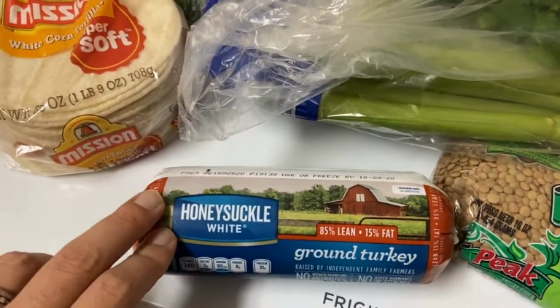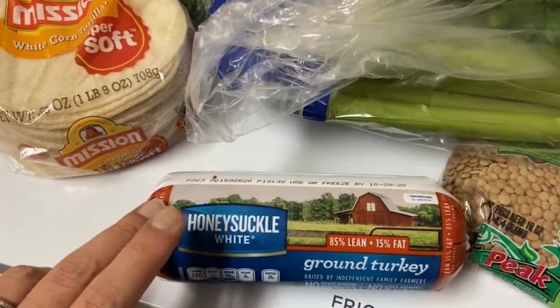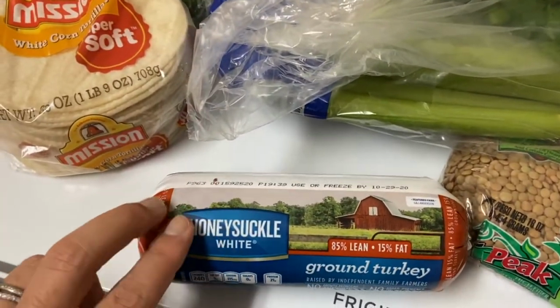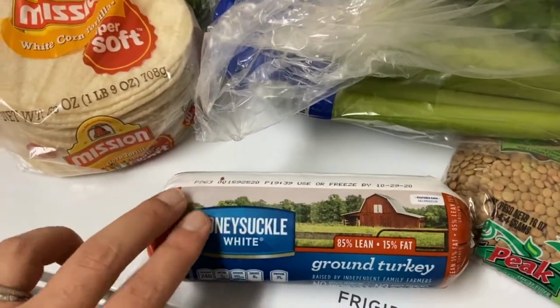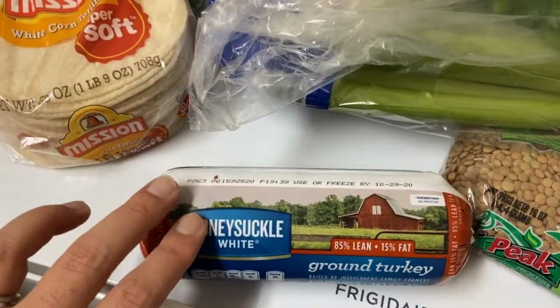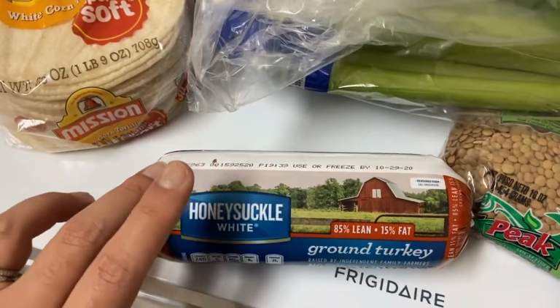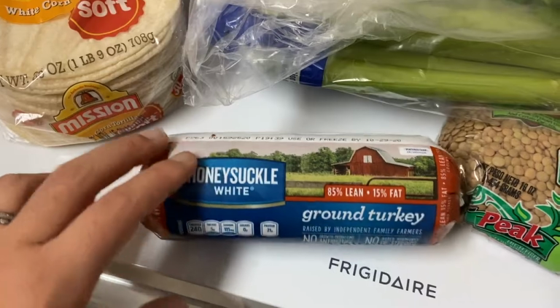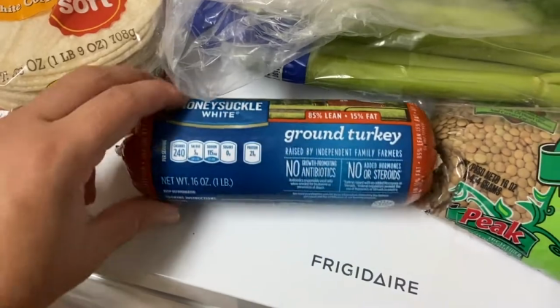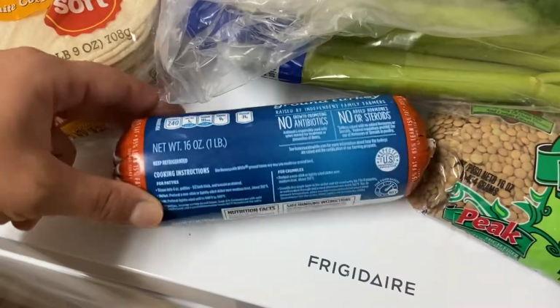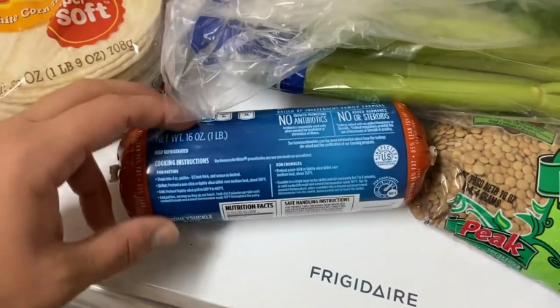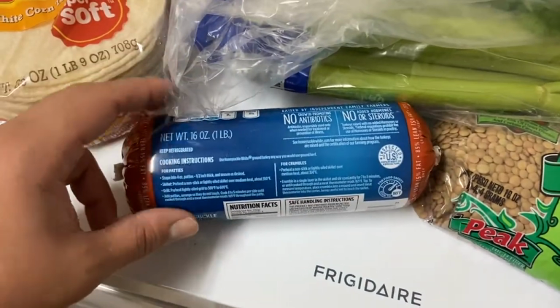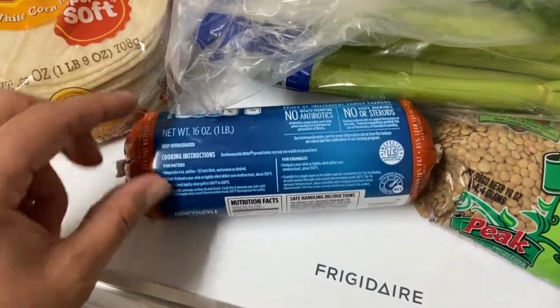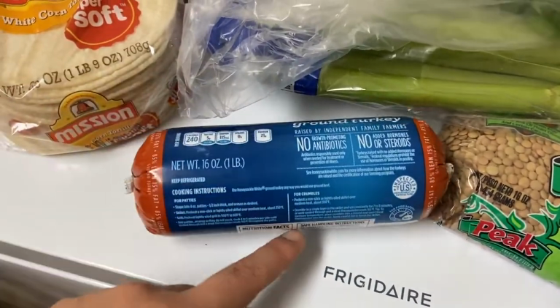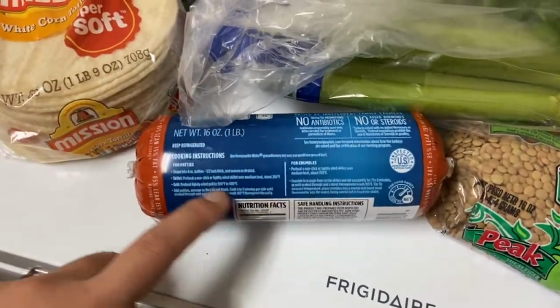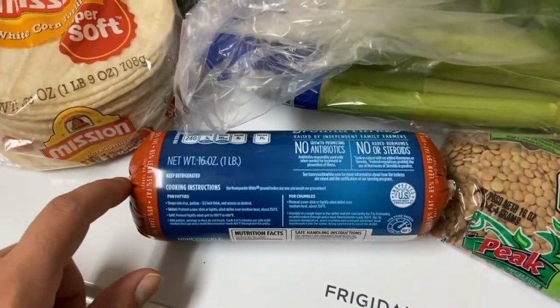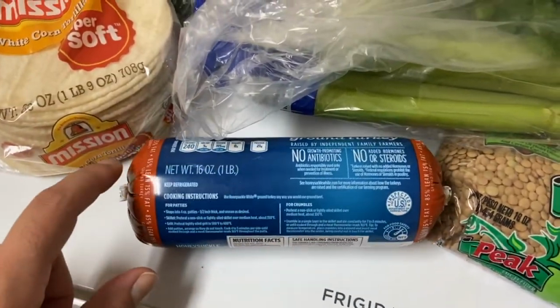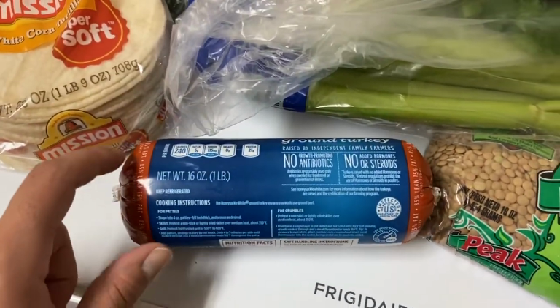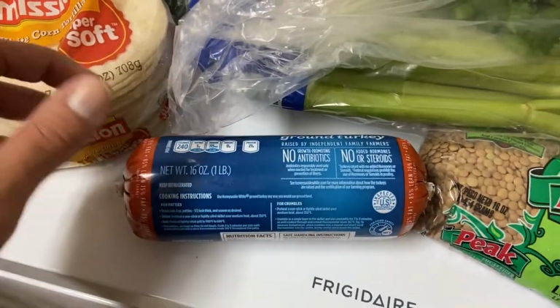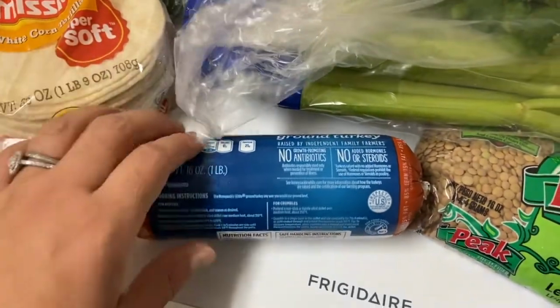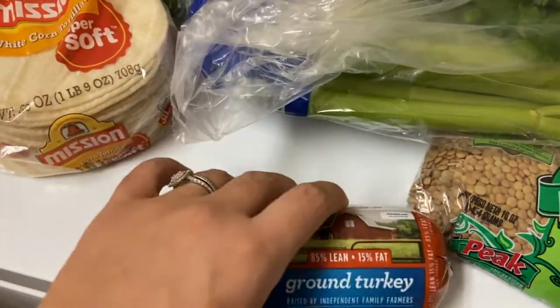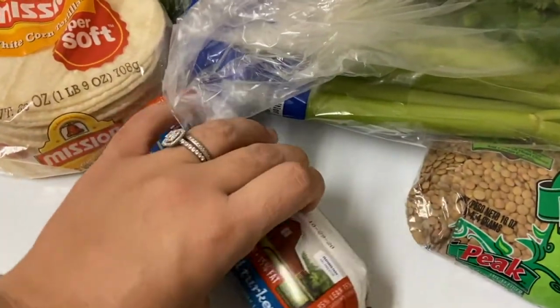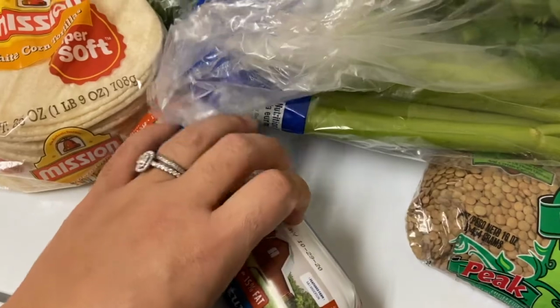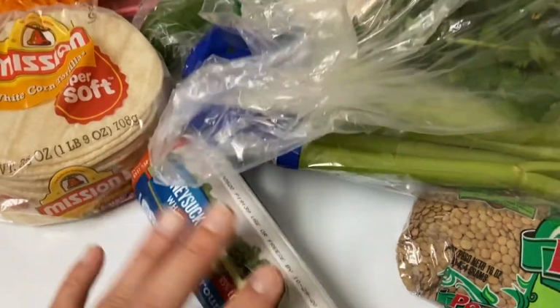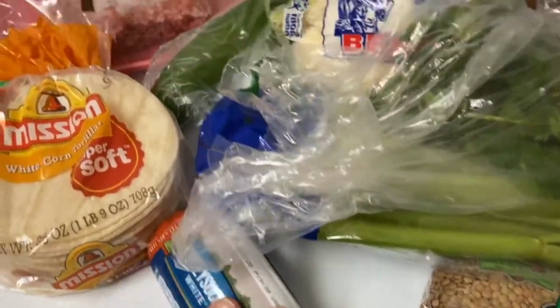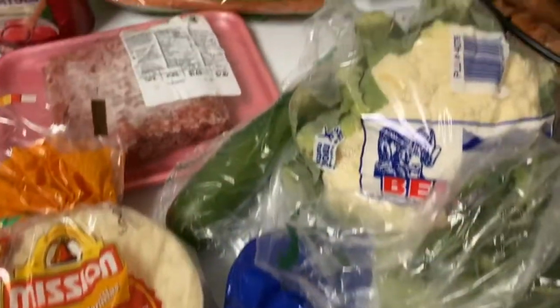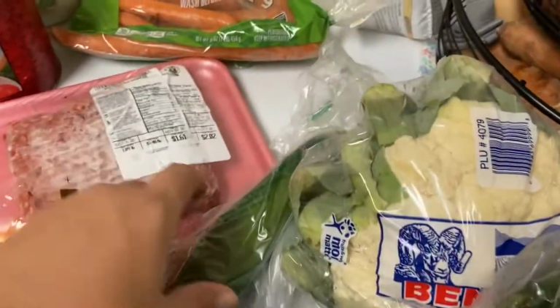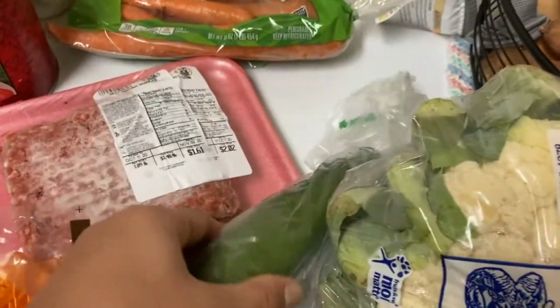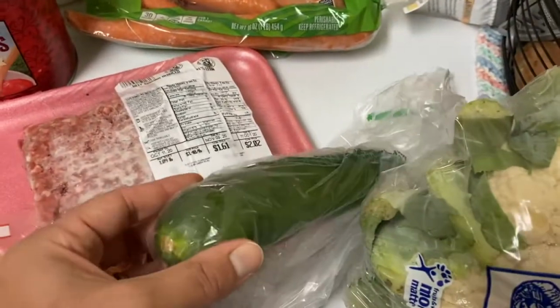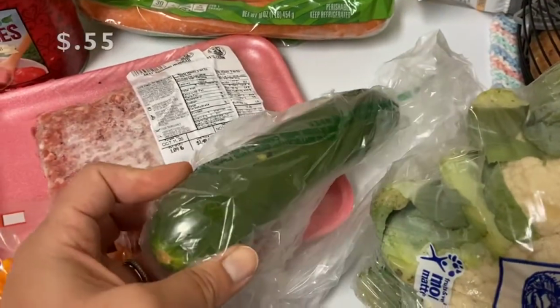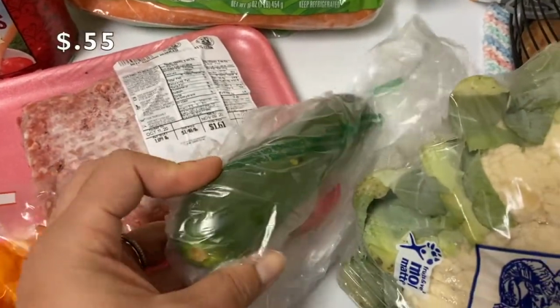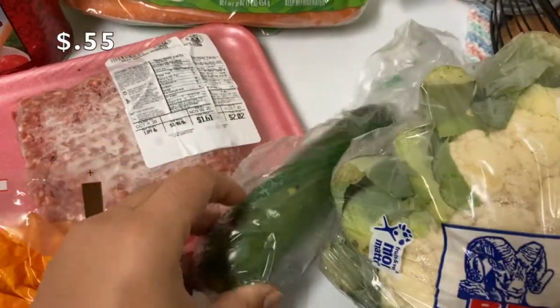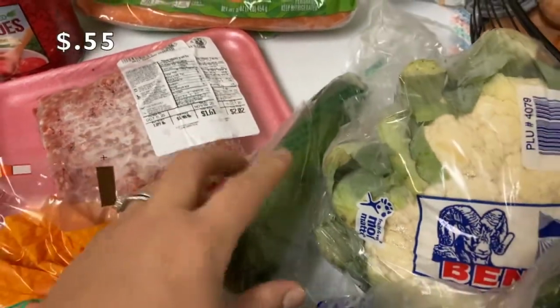I got some ground turkey. I like to buy mine in the tube like this because it was cheaper — about 45 cents less. They have the exact same ingredients, so I don't know what the difference is.